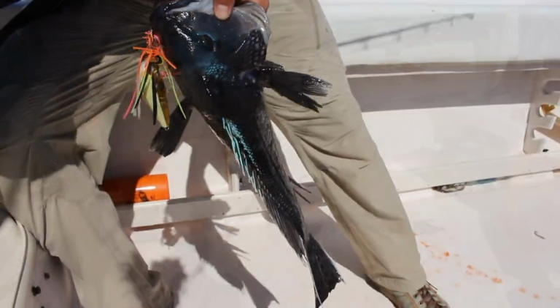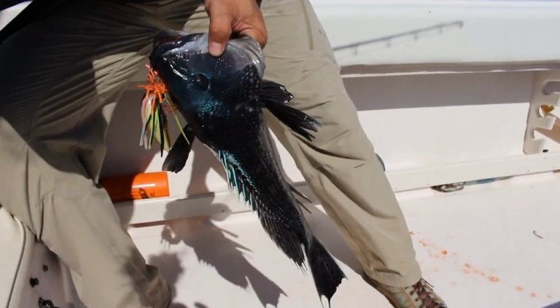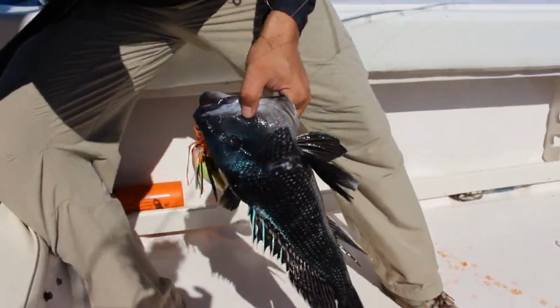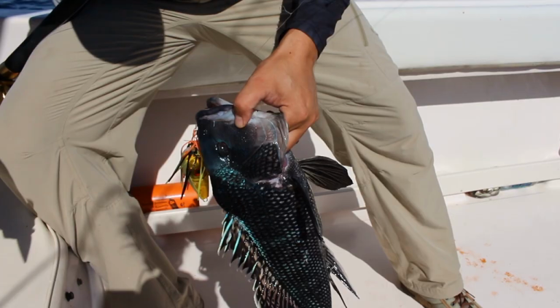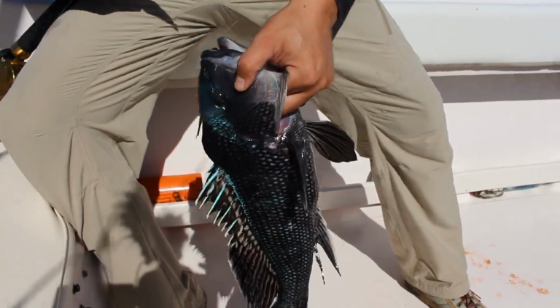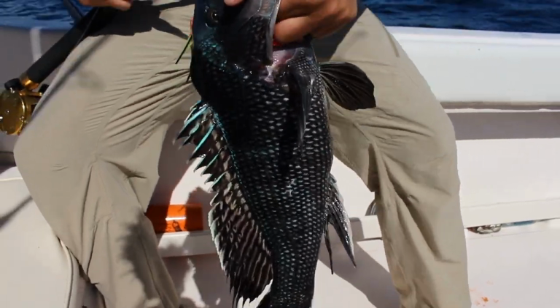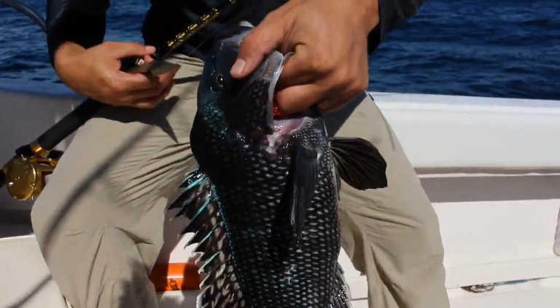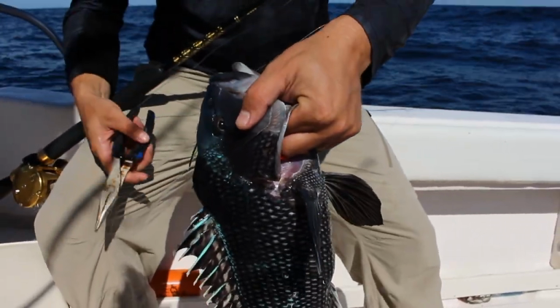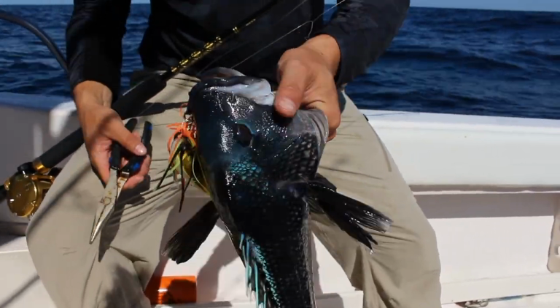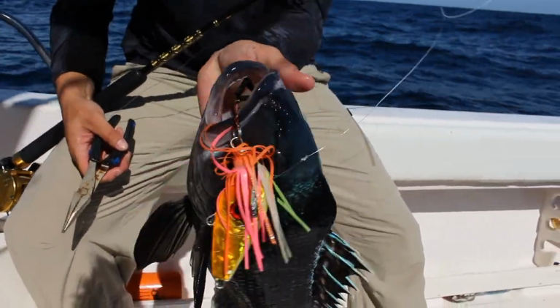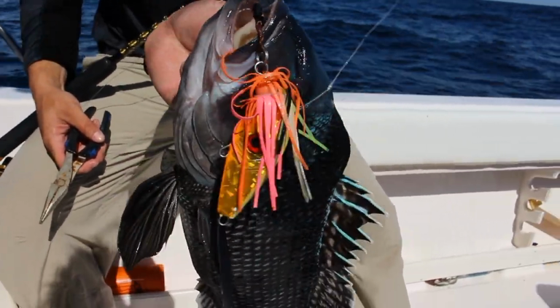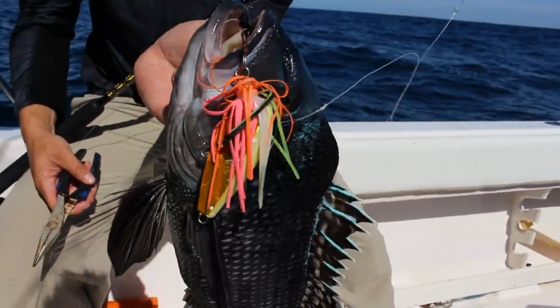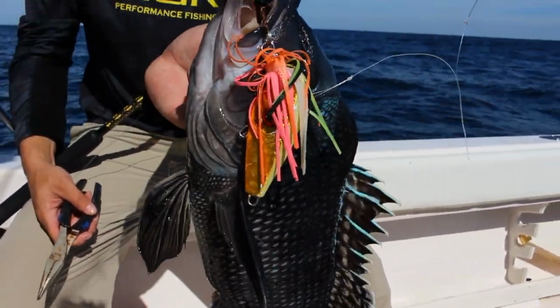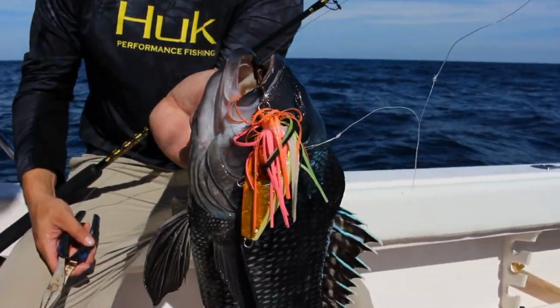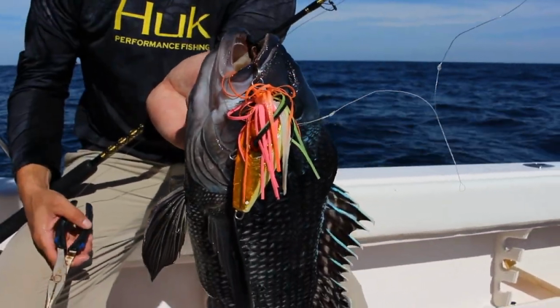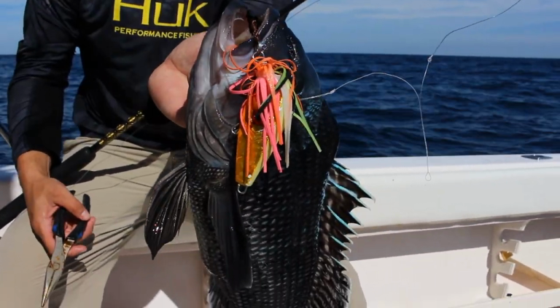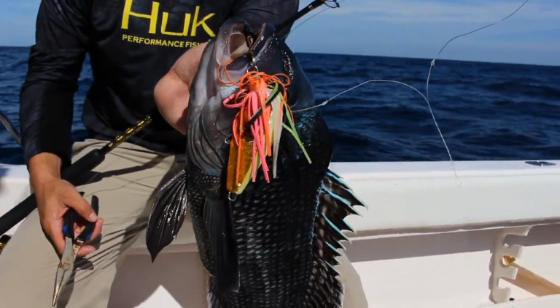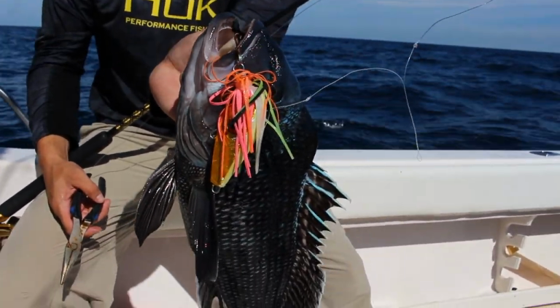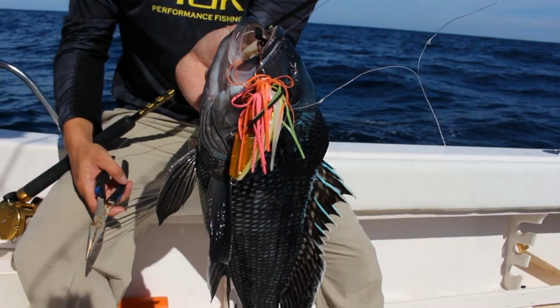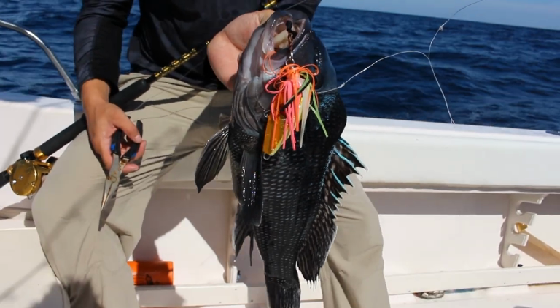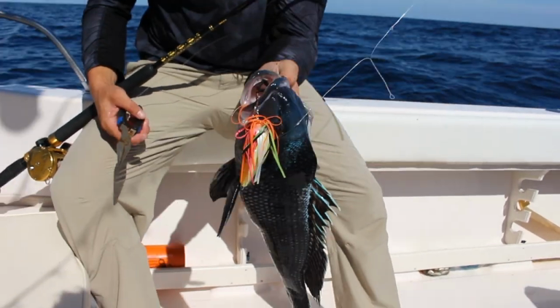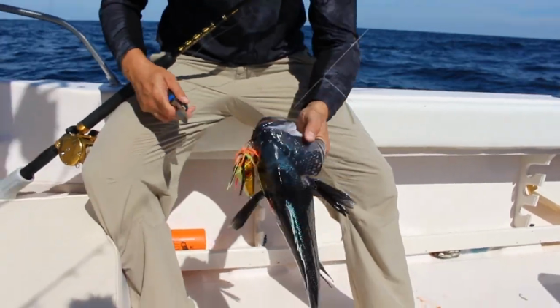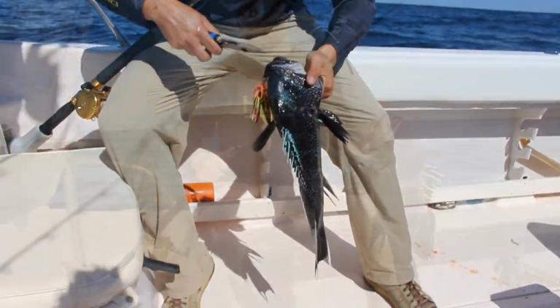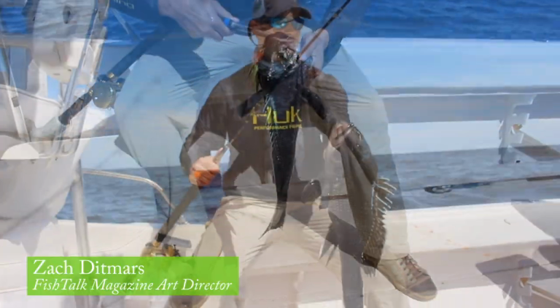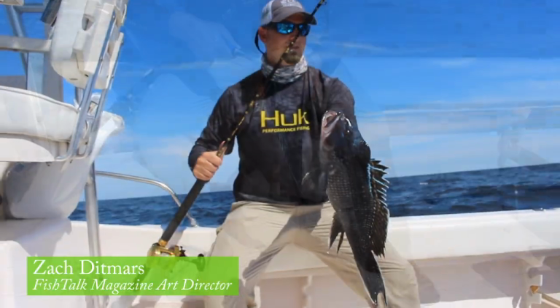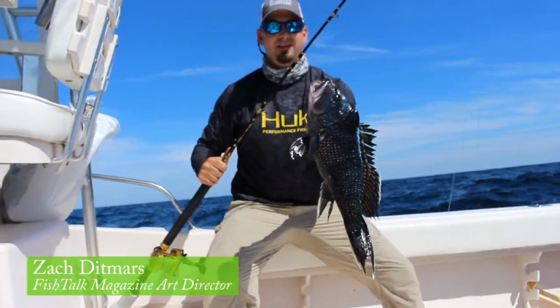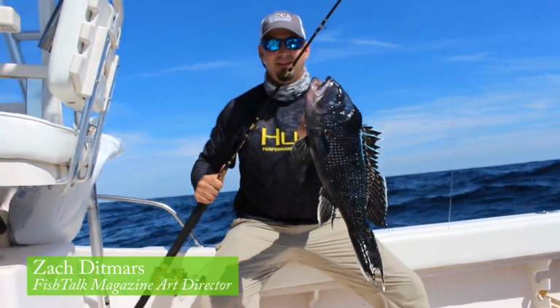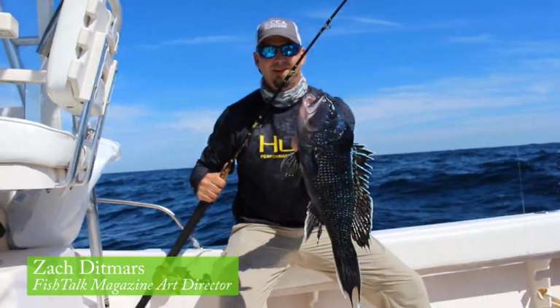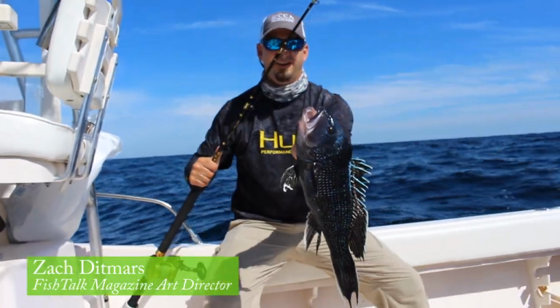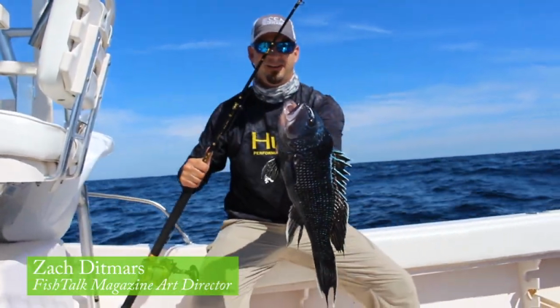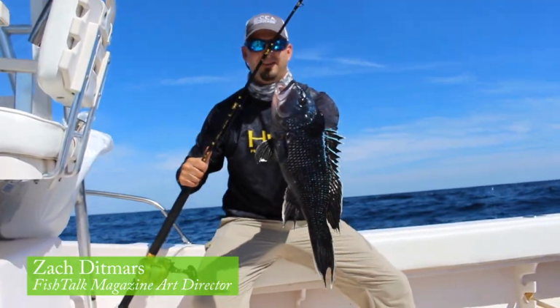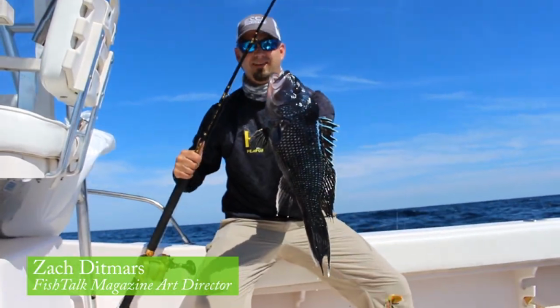At one point we started using larger baits to try and avoid catching throwback sea bass, which often don't survive after being cranked up from these depths. When you do catch small fish, it's a good idea to simply move and change locations.